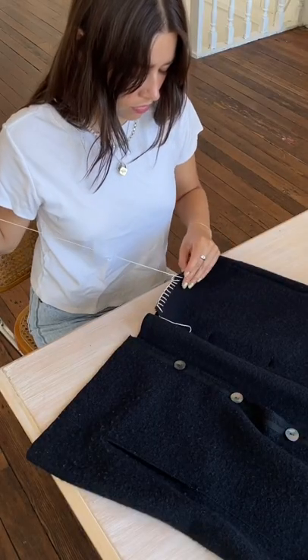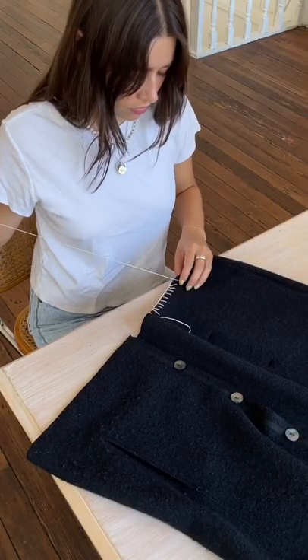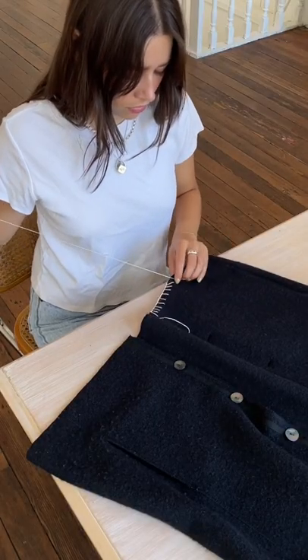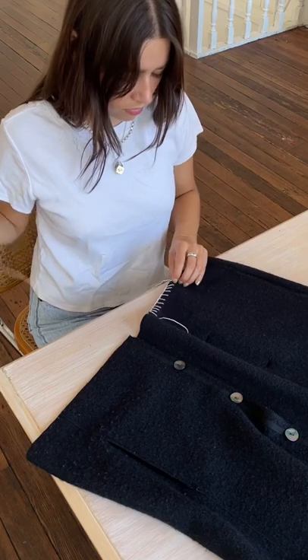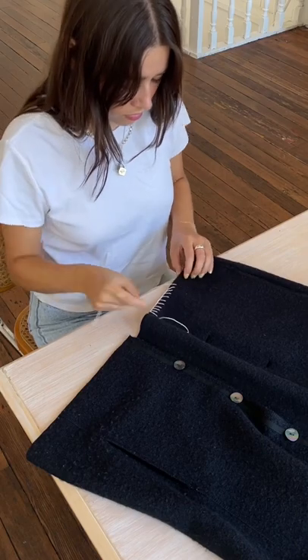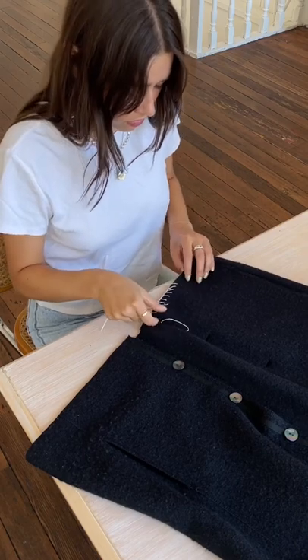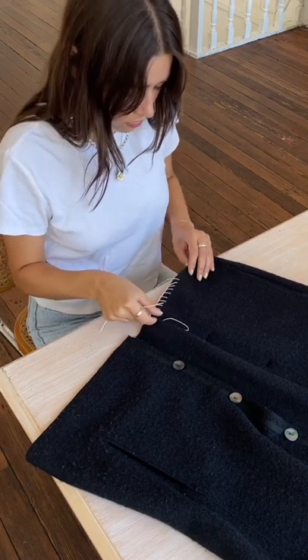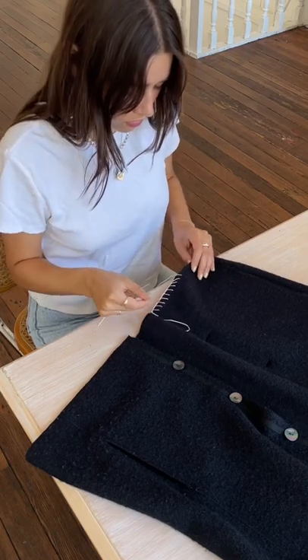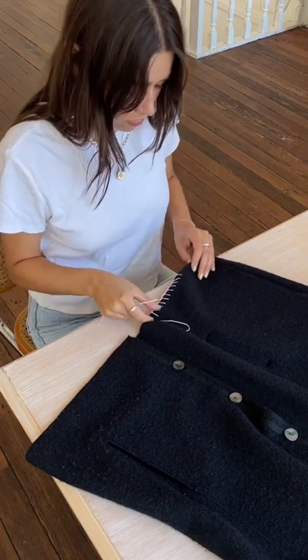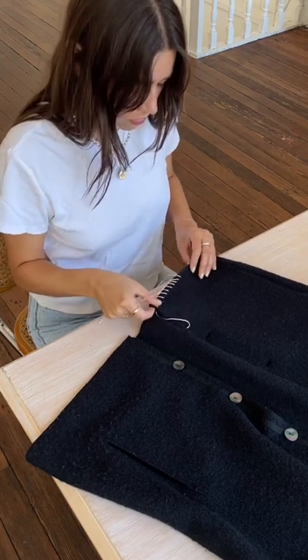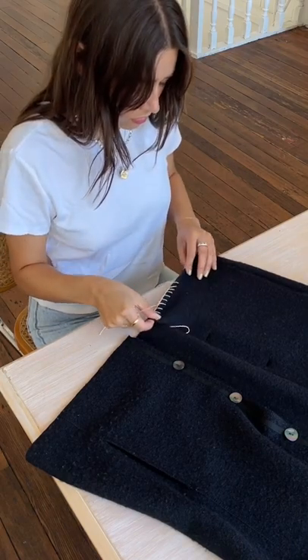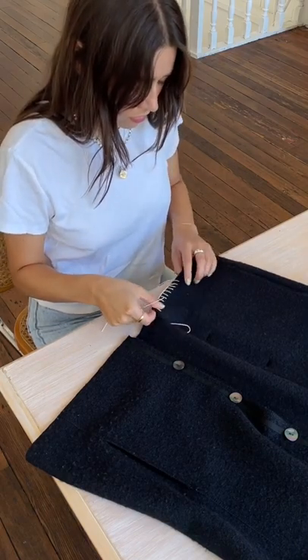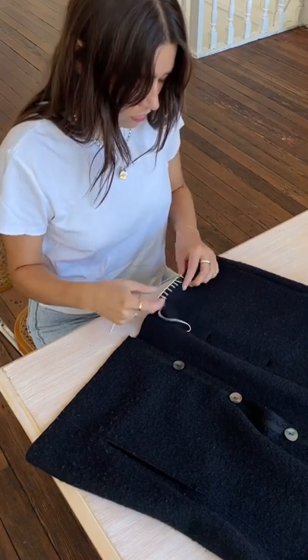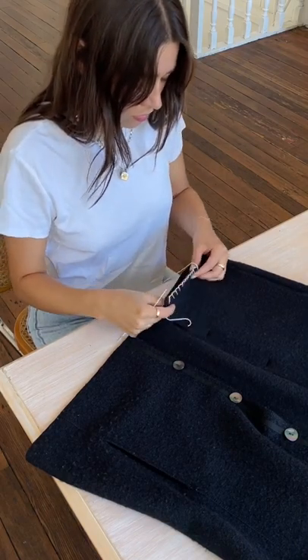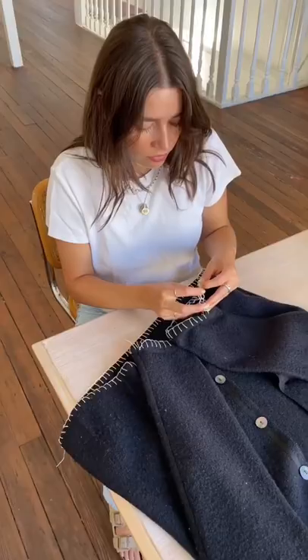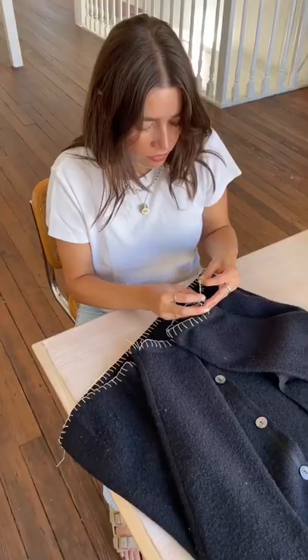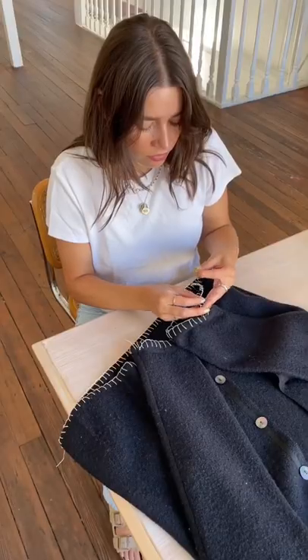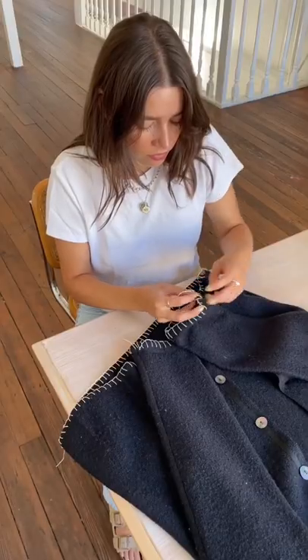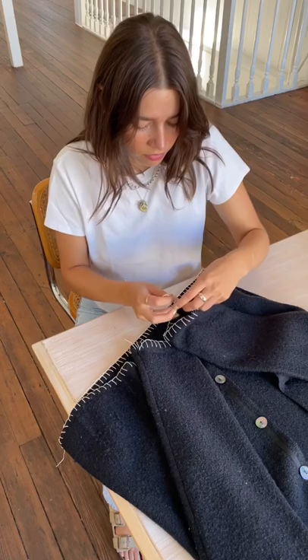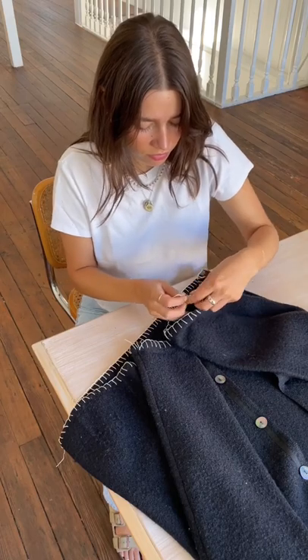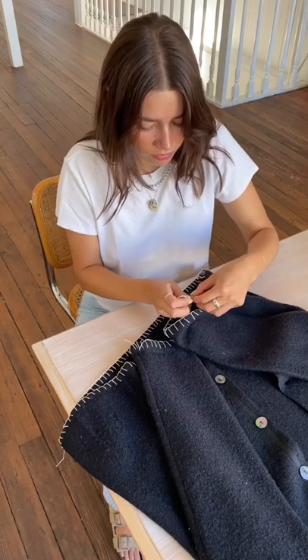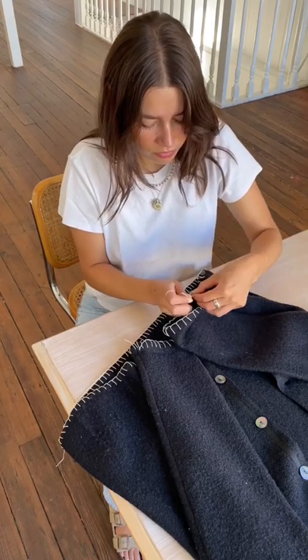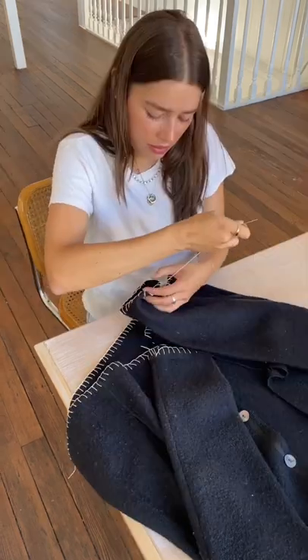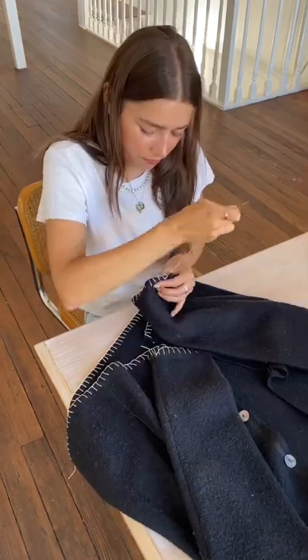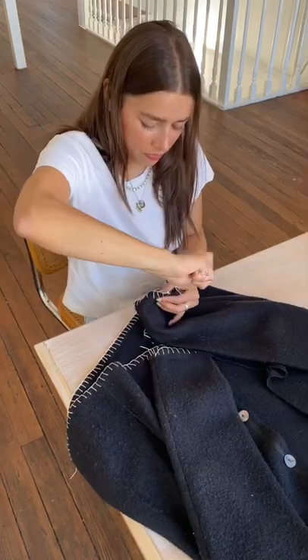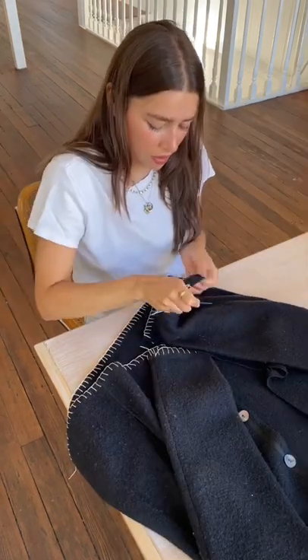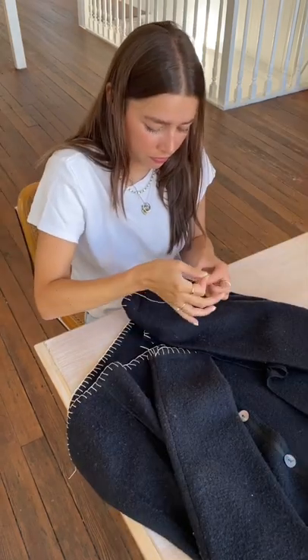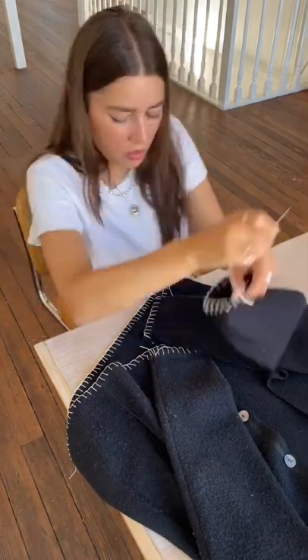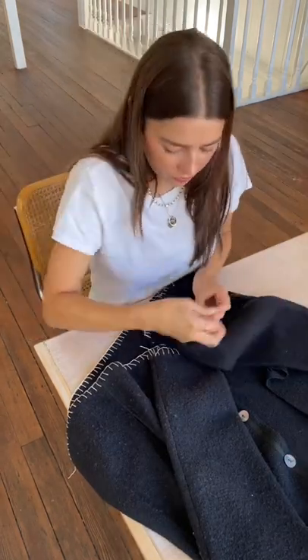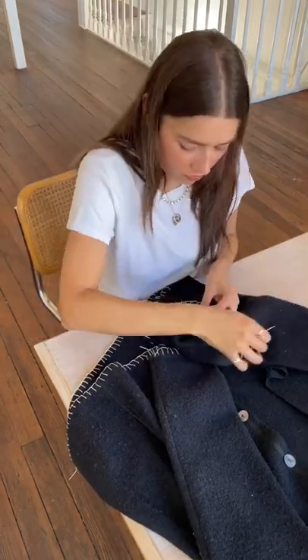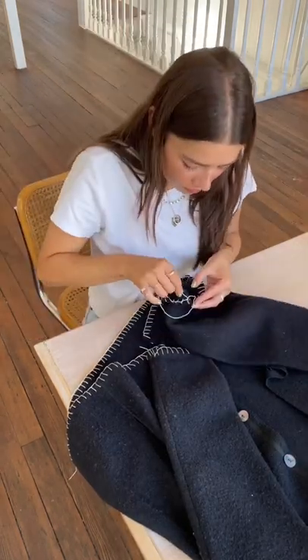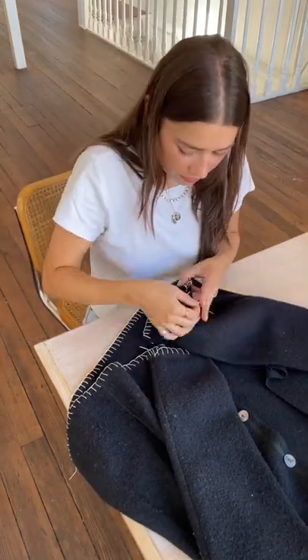I just went in and started blanket stitching the bottom of the jacket. It's a really easy process — you can easily look it up. Then I decided to do the sleeves as well because I thought that could be fun.